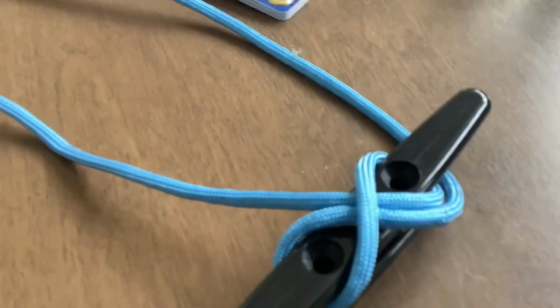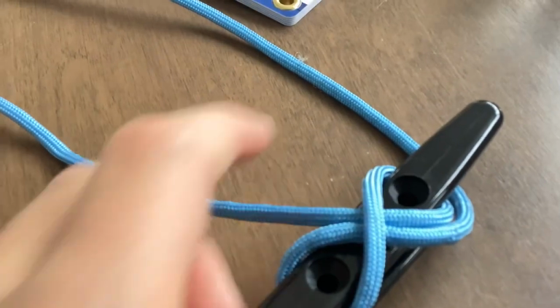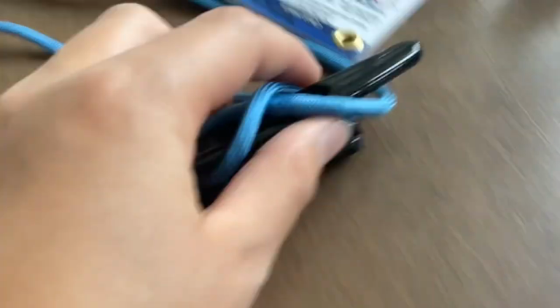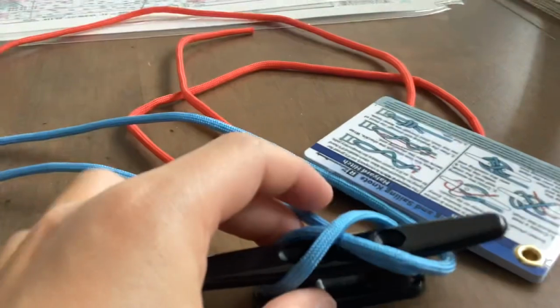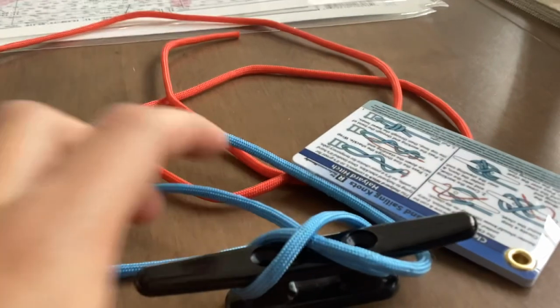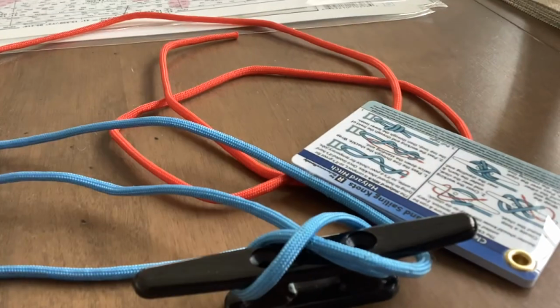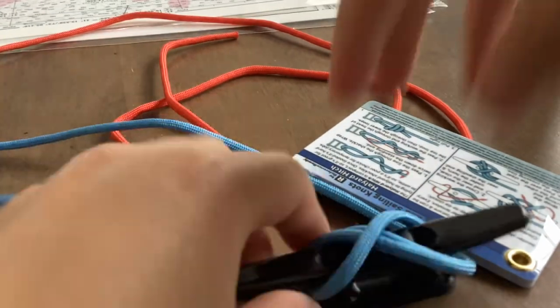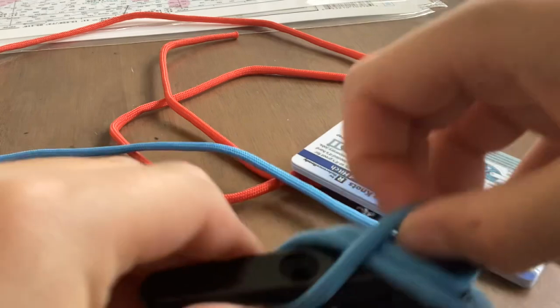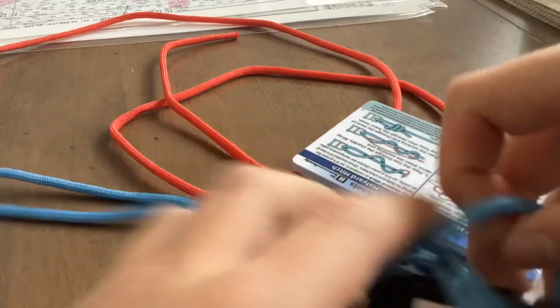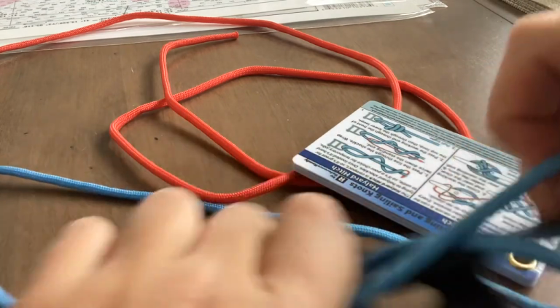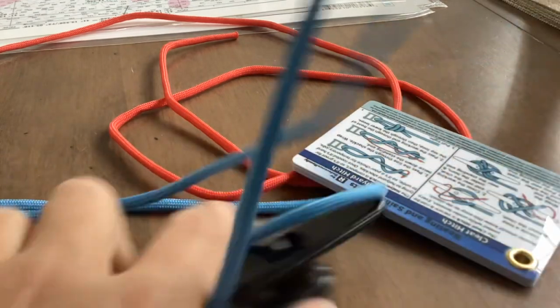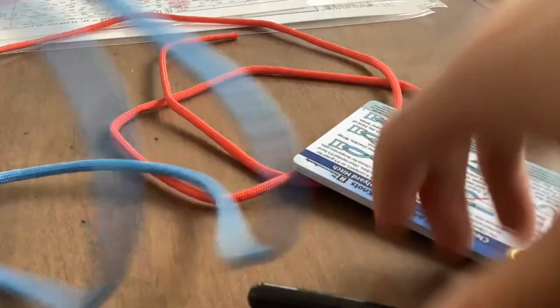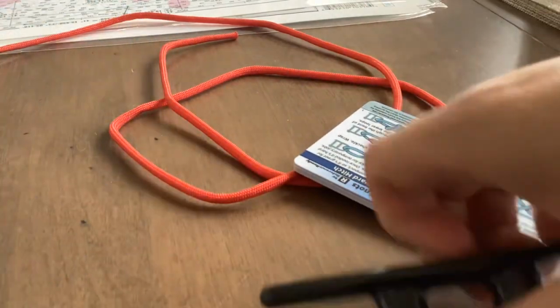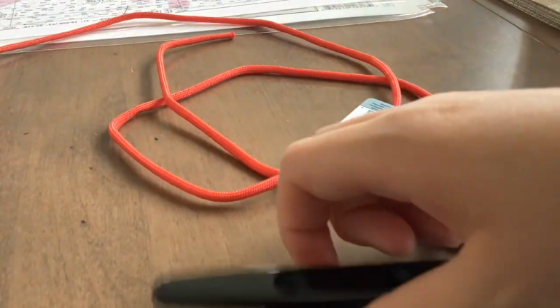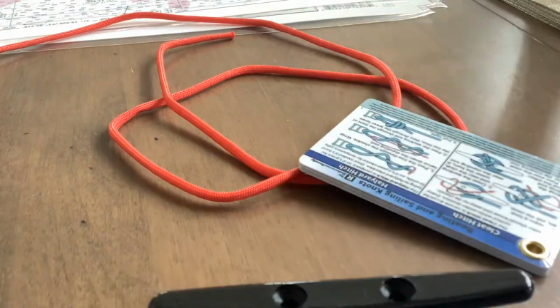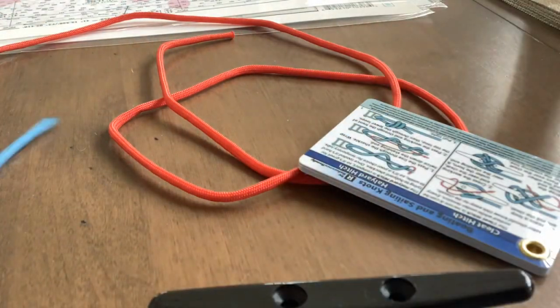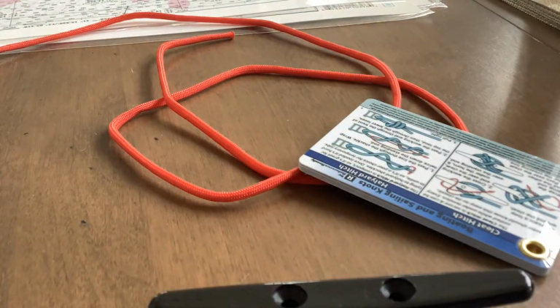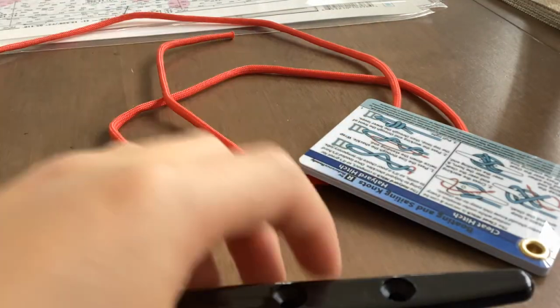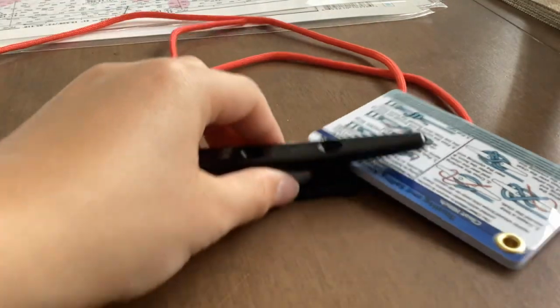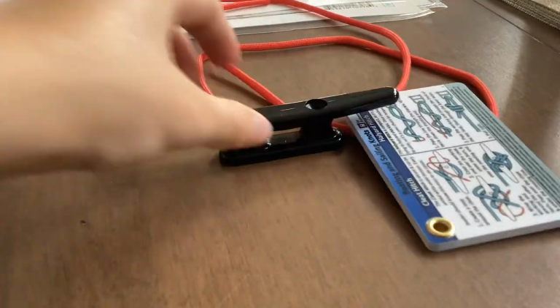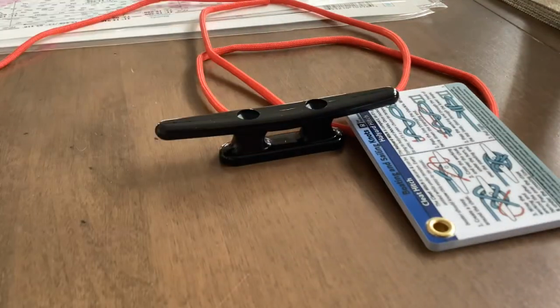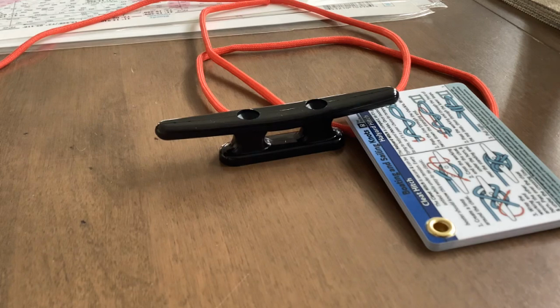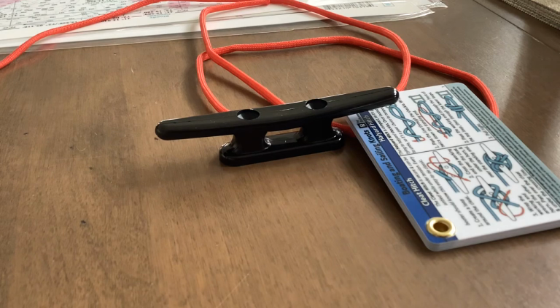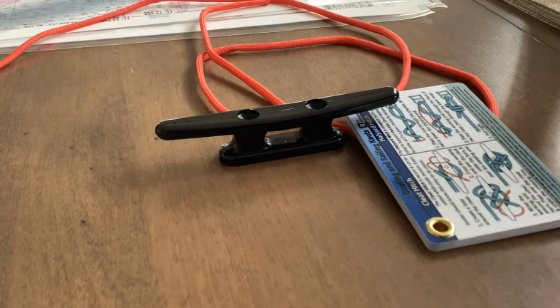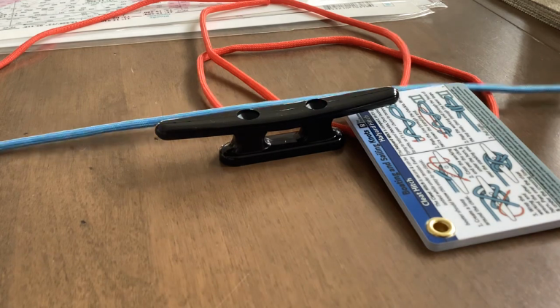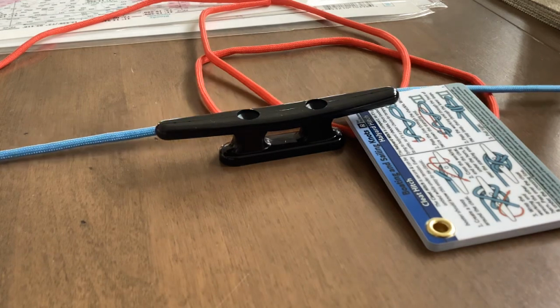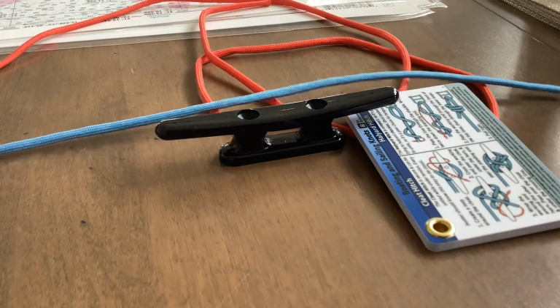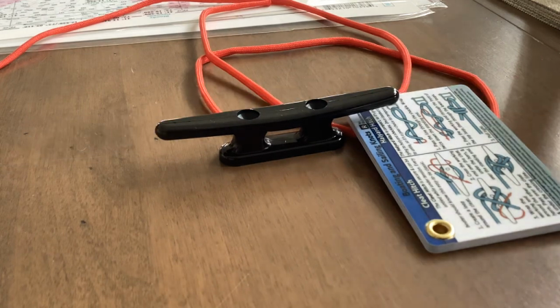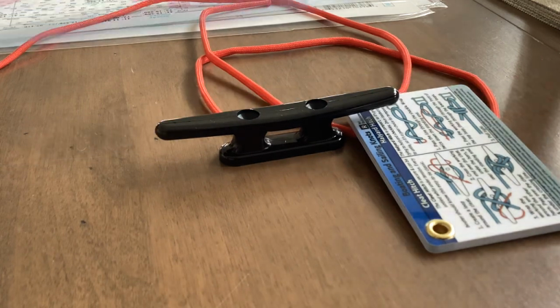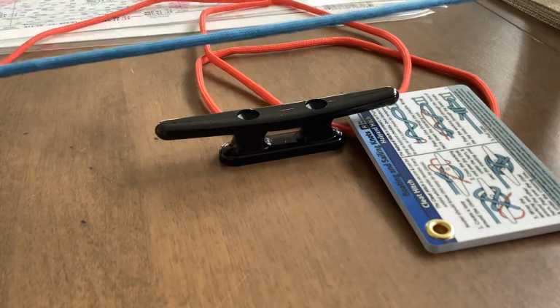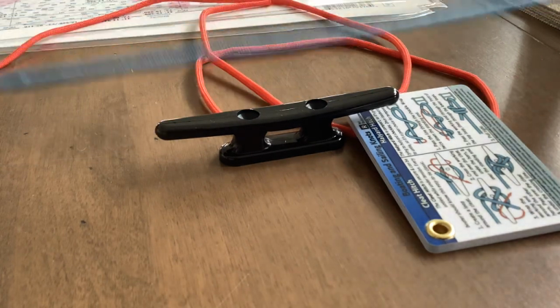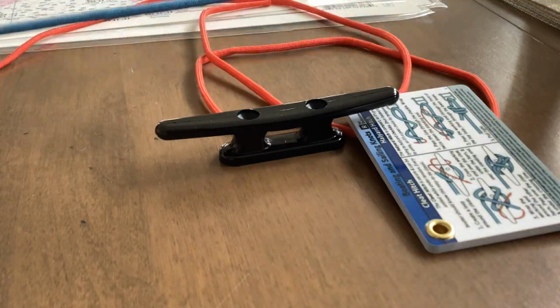Let me show you guys this just one more time. So this would be the dock right here. This is your boat line — this line is attached to your boat.